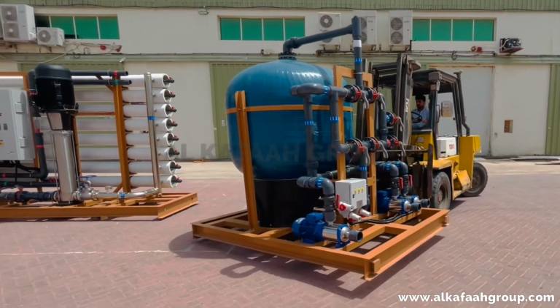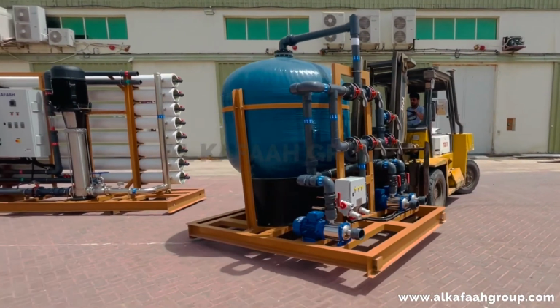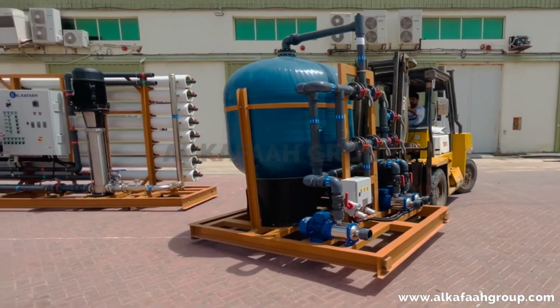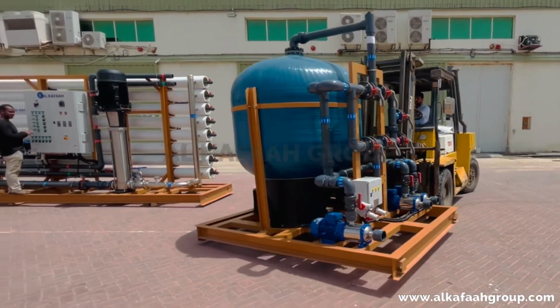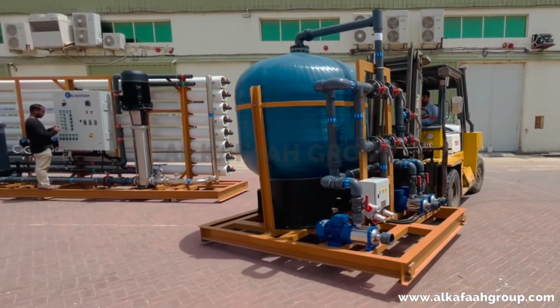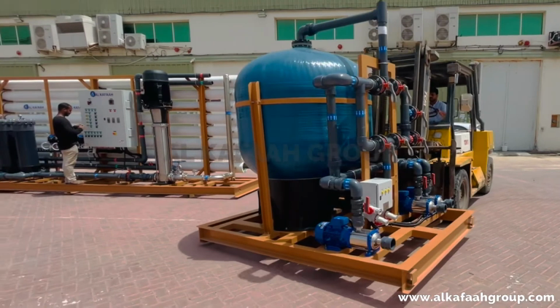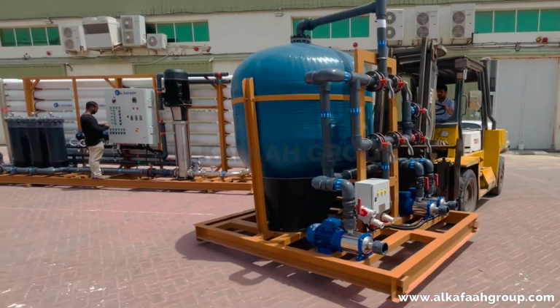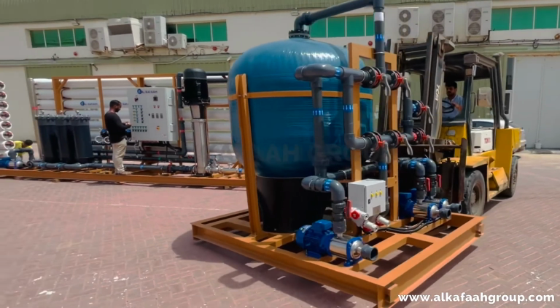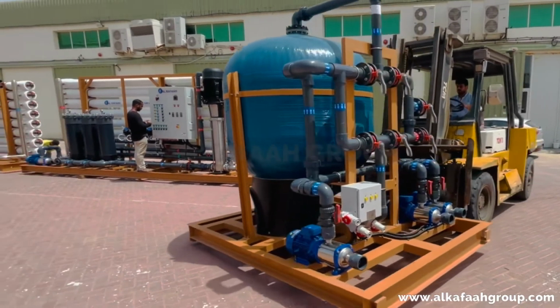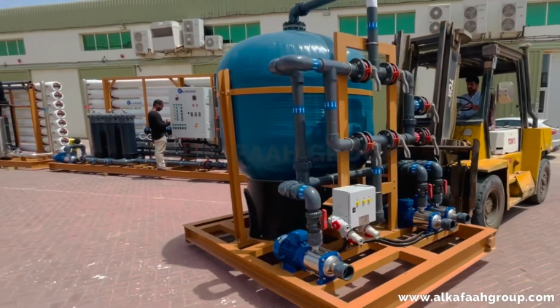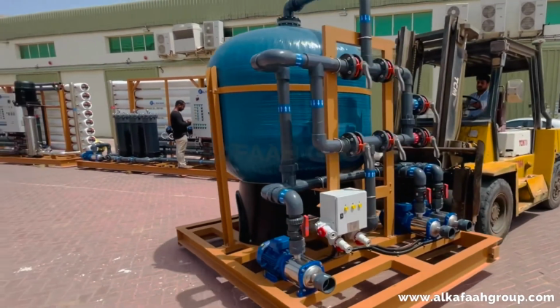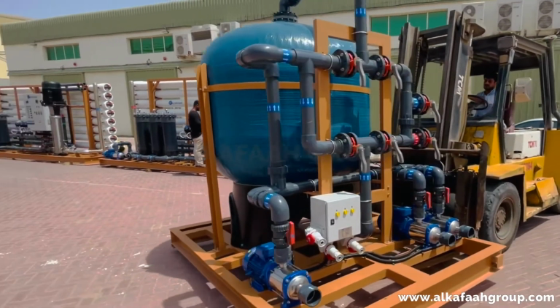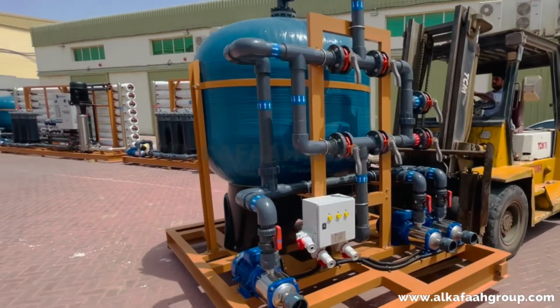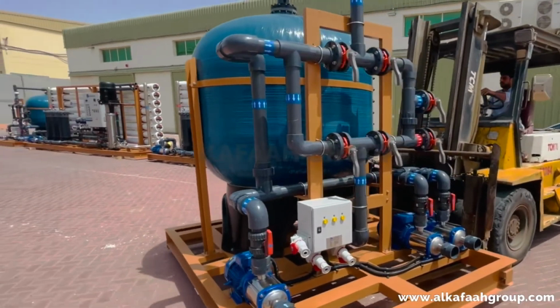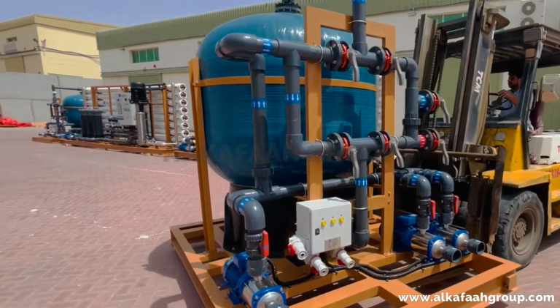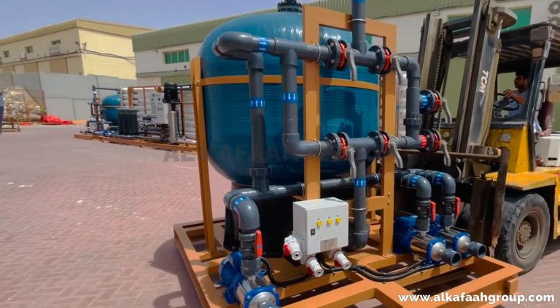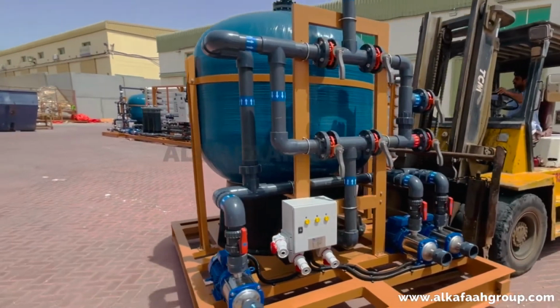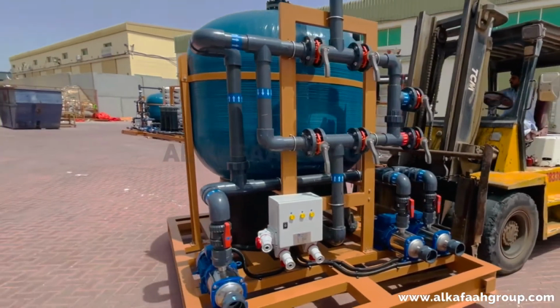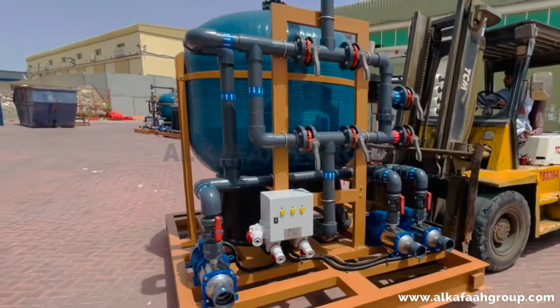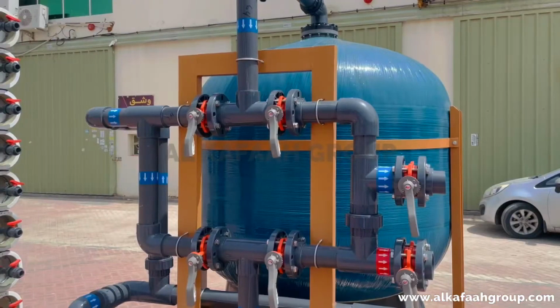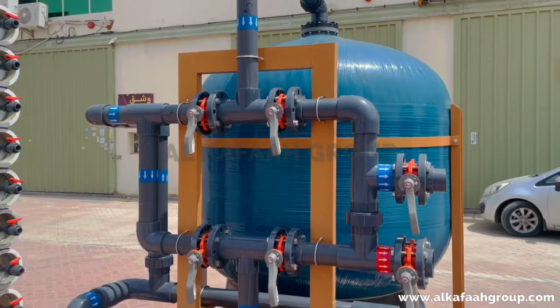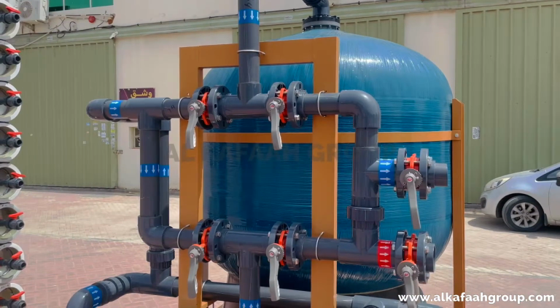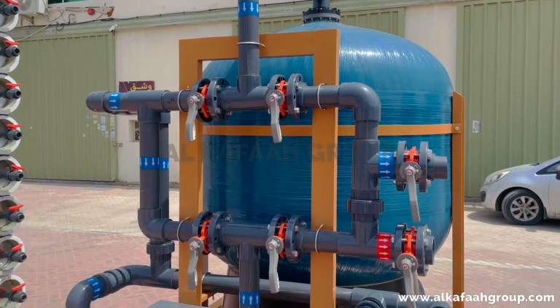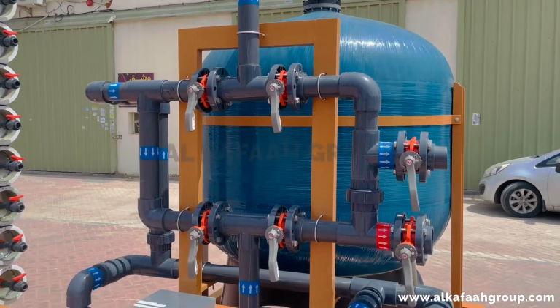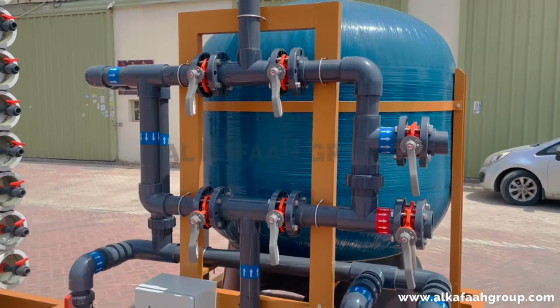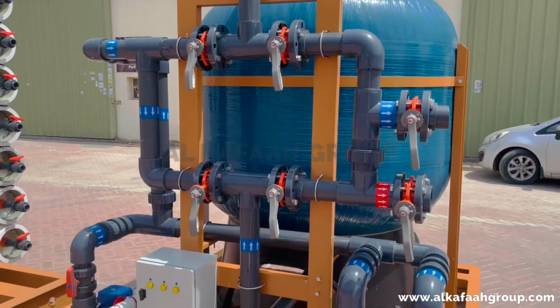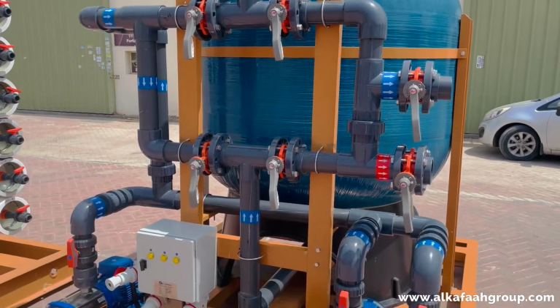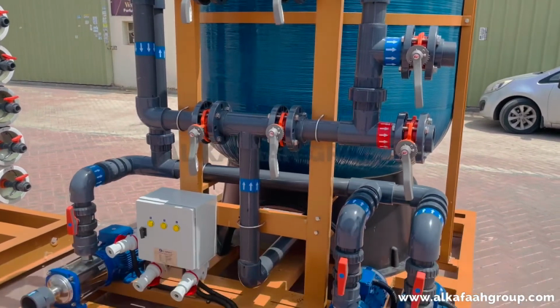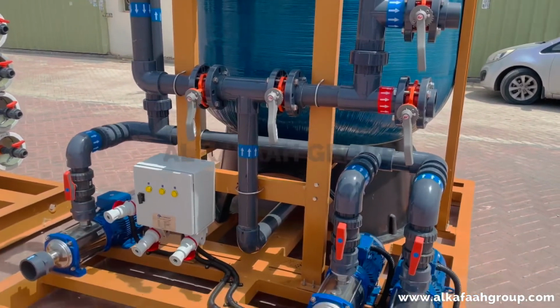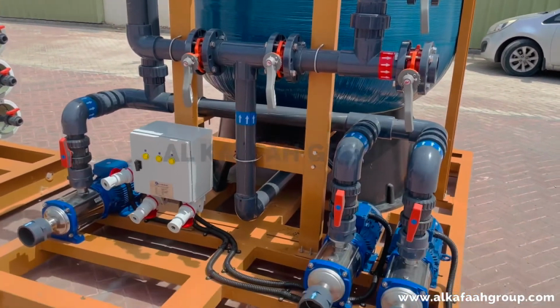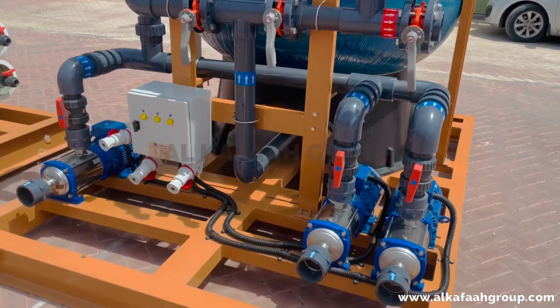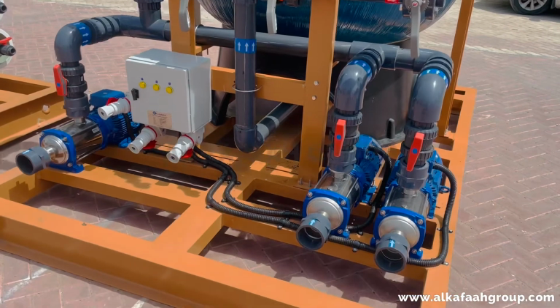All units manufactured and built are assured for safe shipment. For ease of global customers, units can be shipped by Alkafa to any destination in the world.